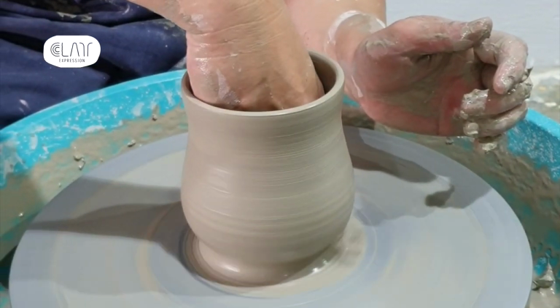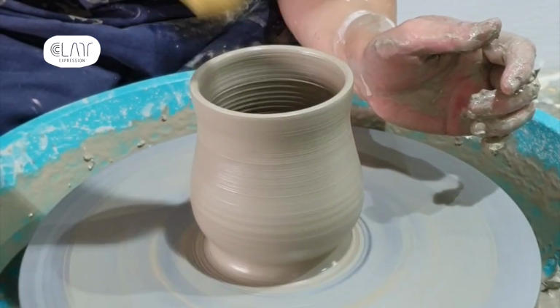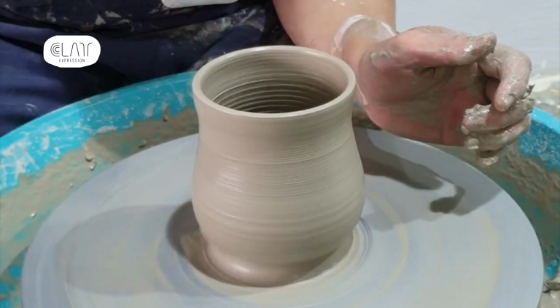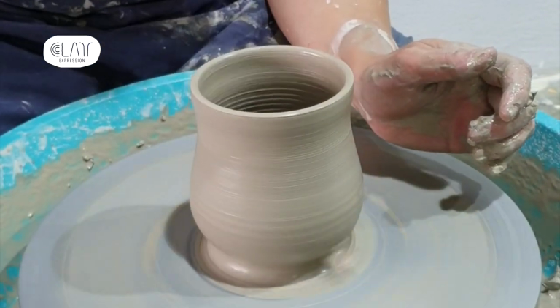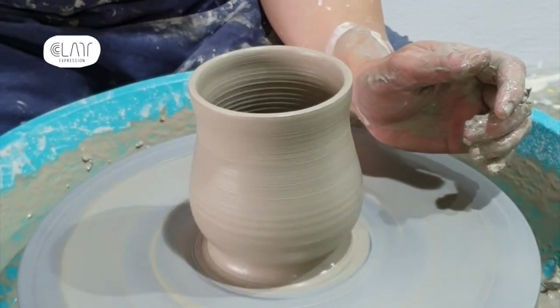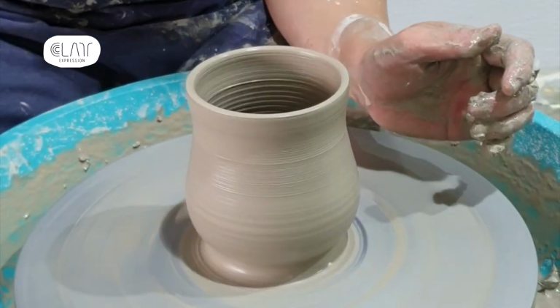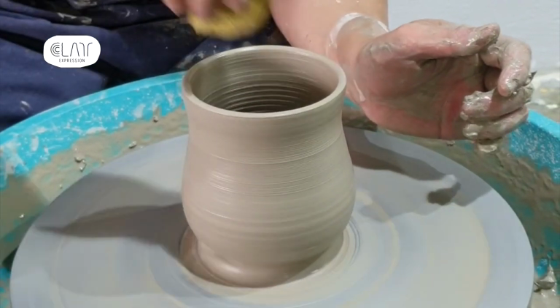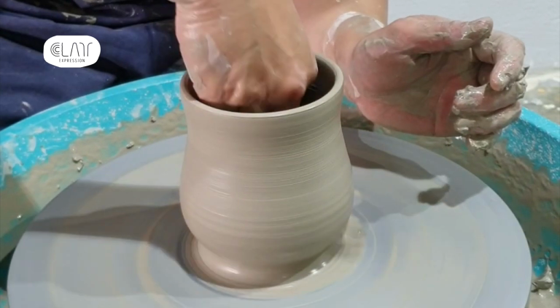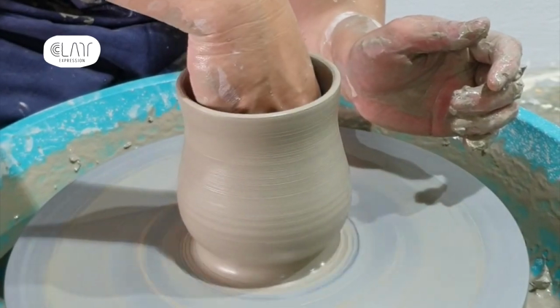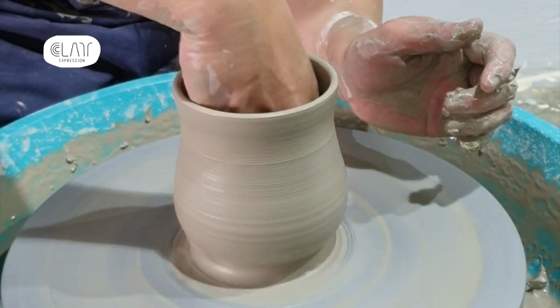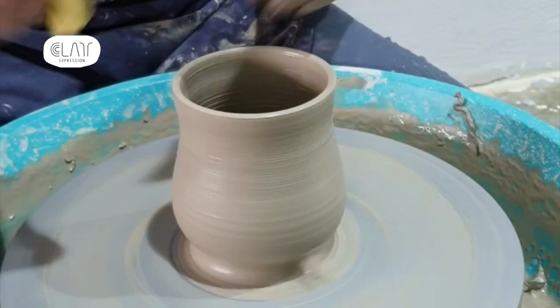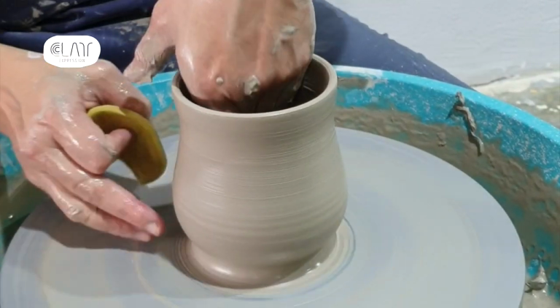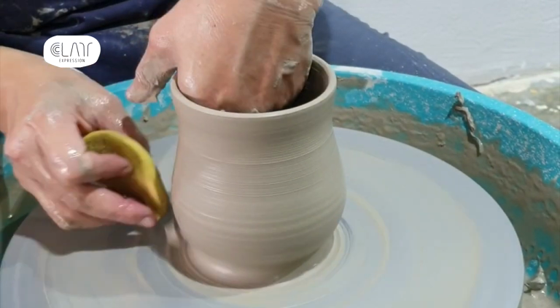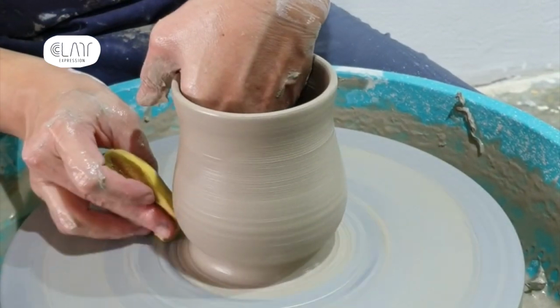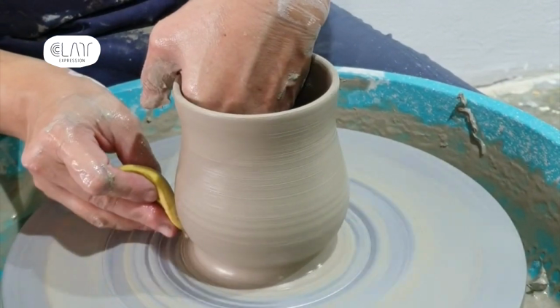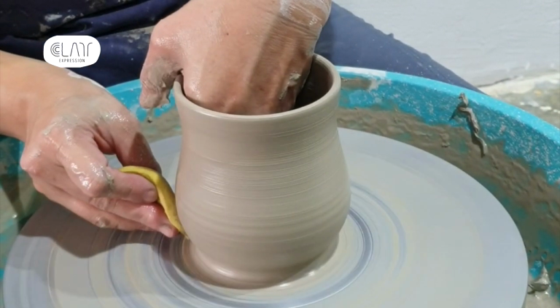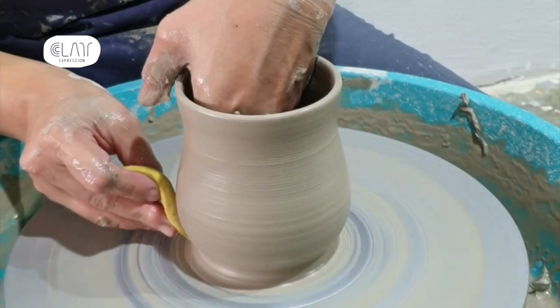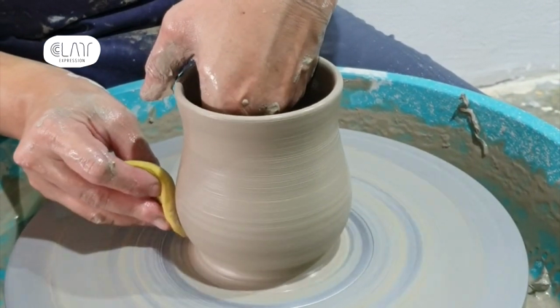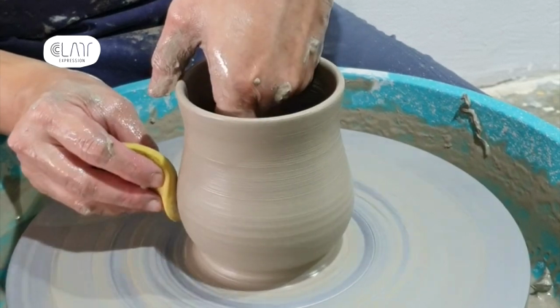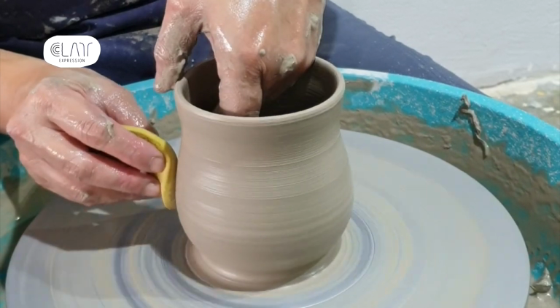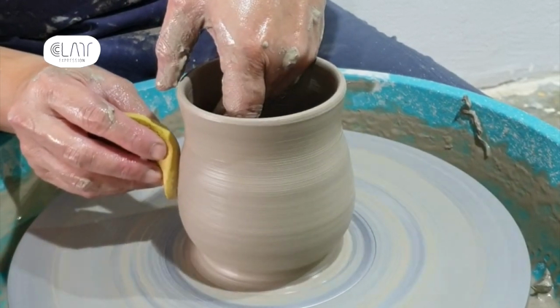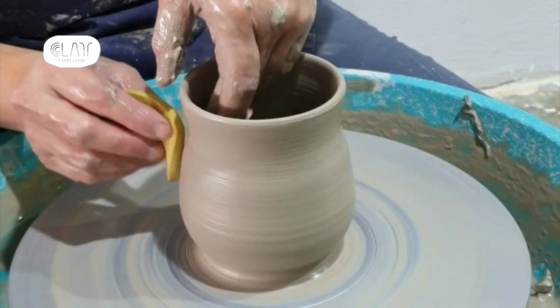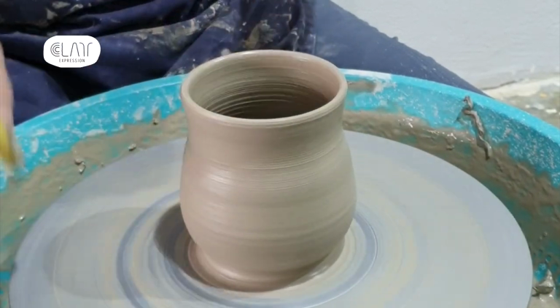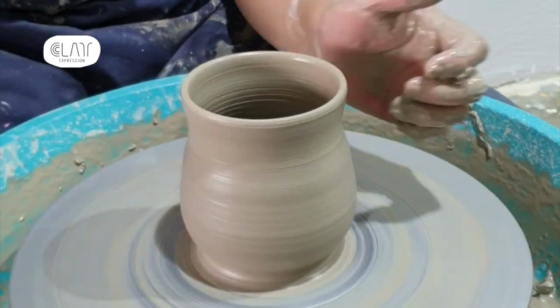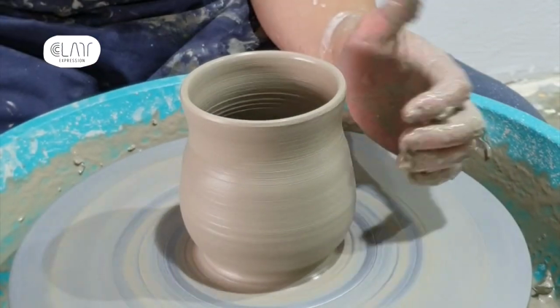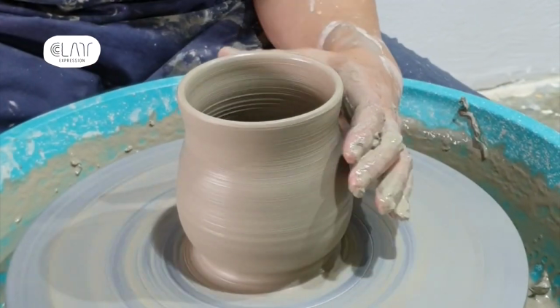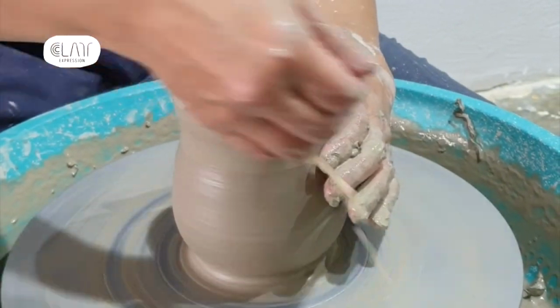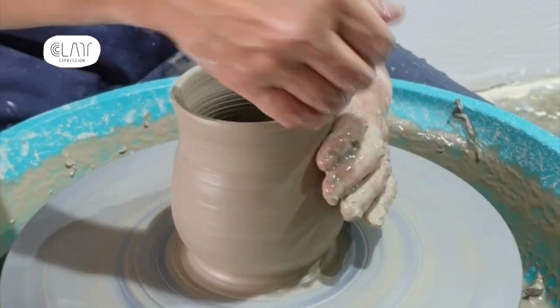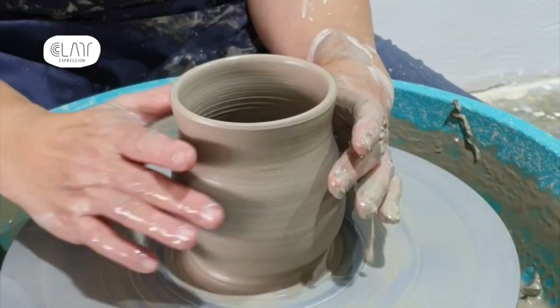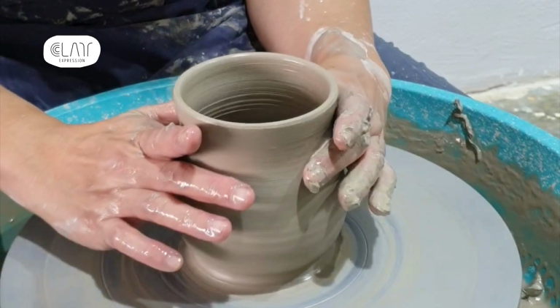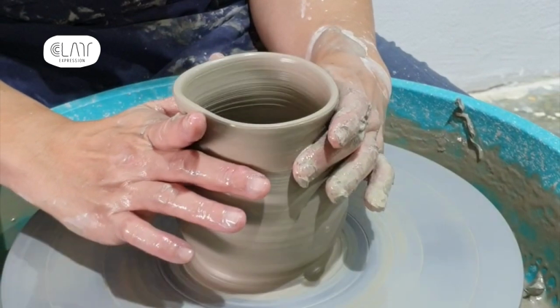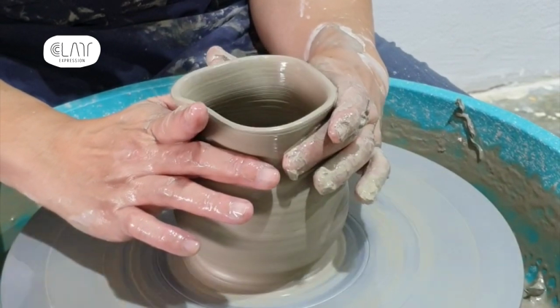What is the relationship between the speed of the wheel and the hand? We want to have the speed consistent and our hand movement consistent. This is the key to success.